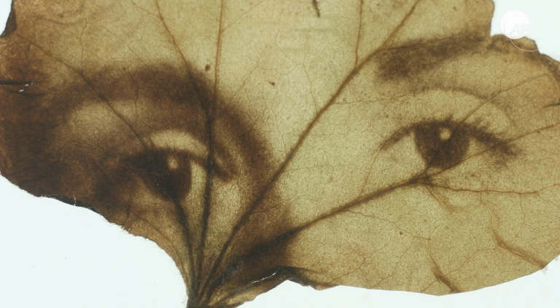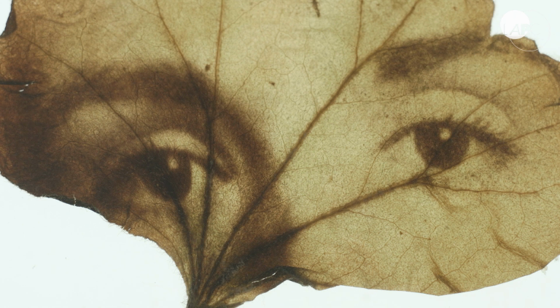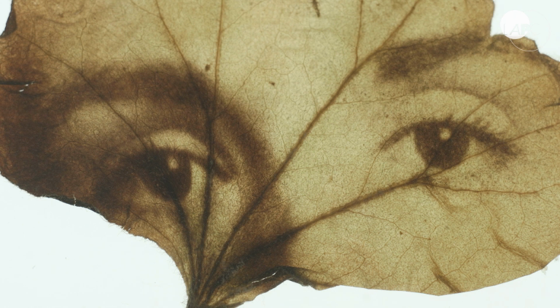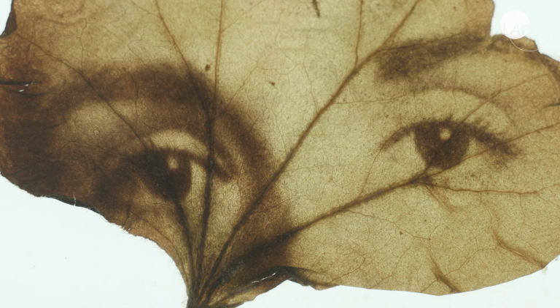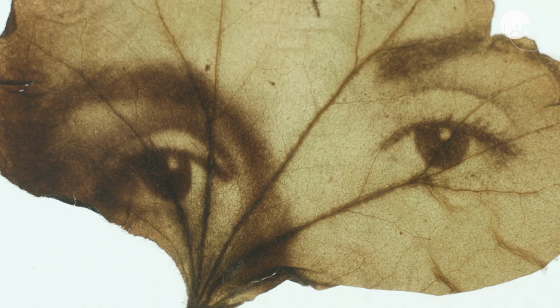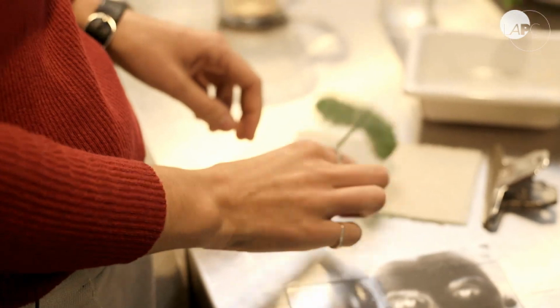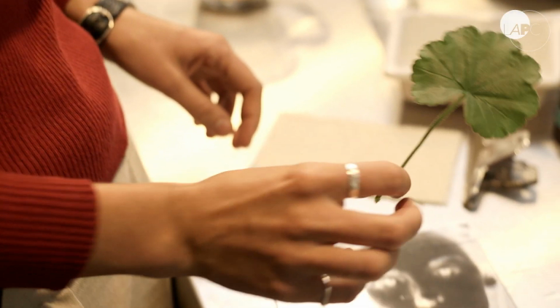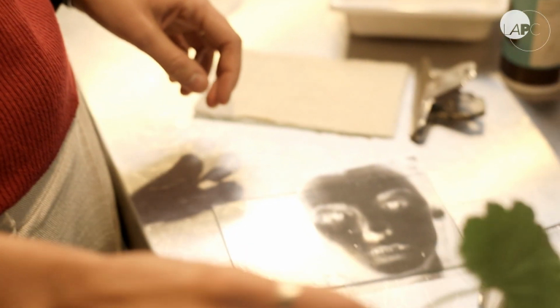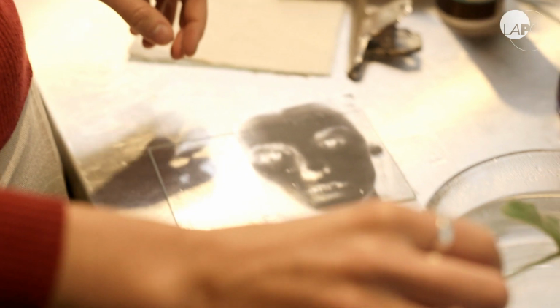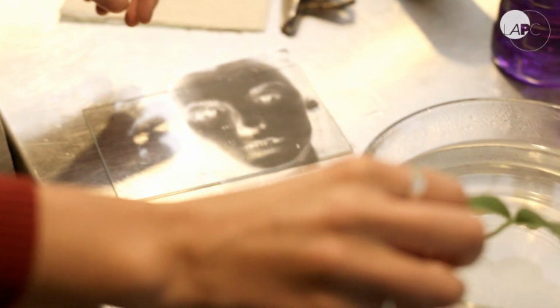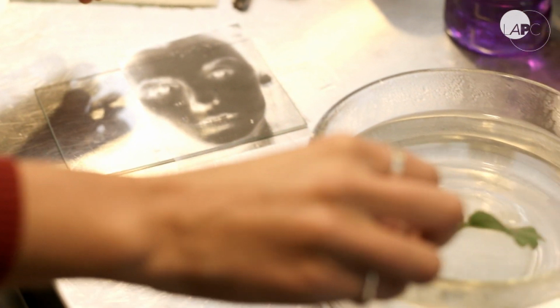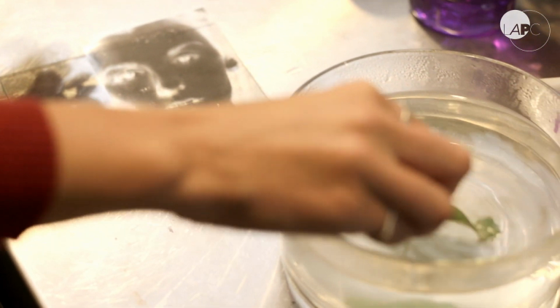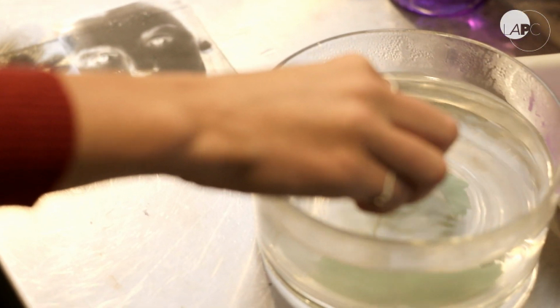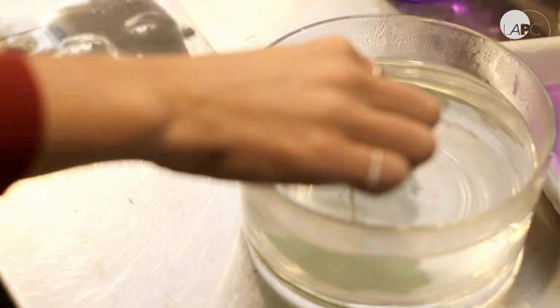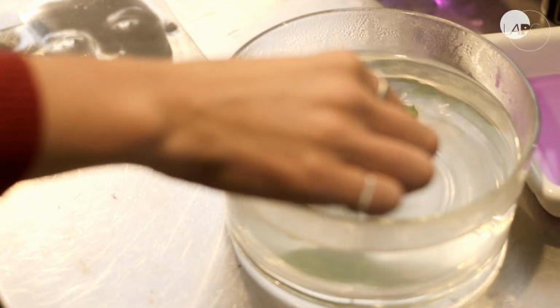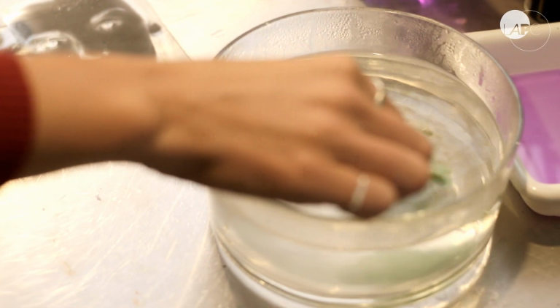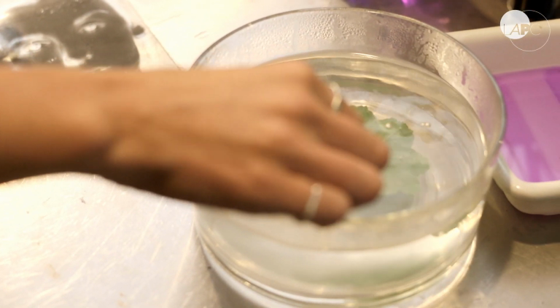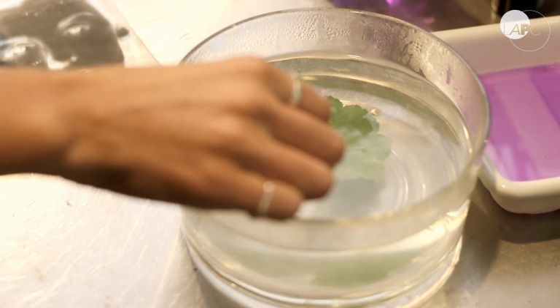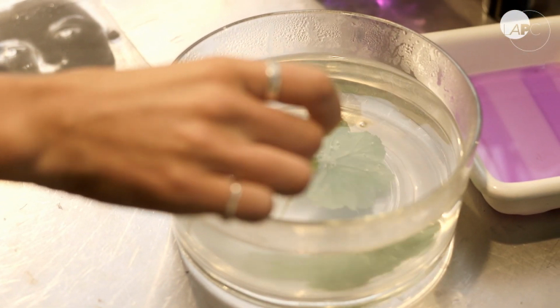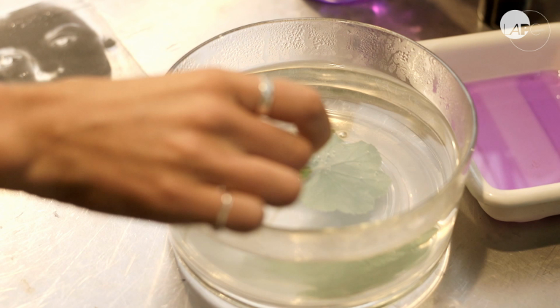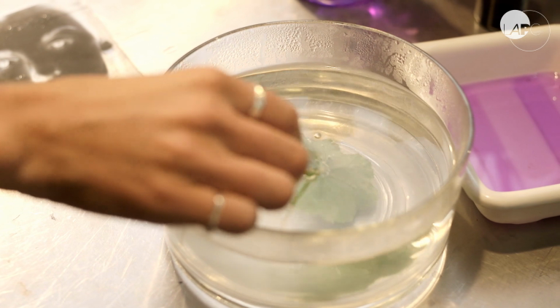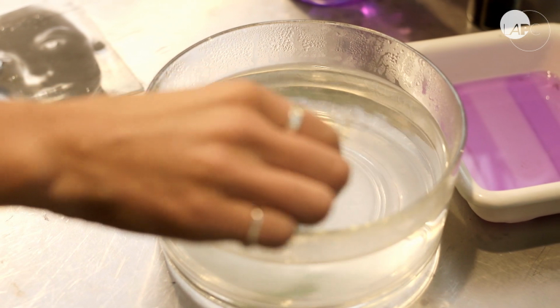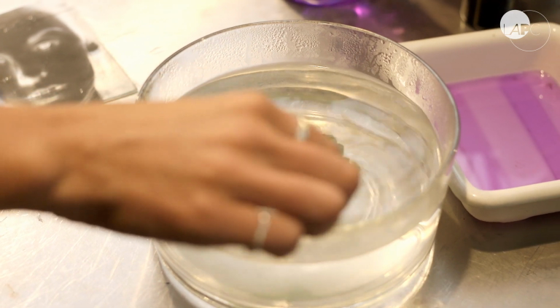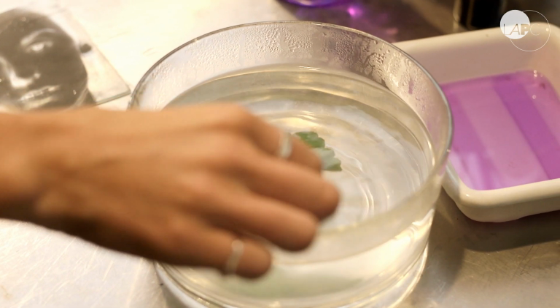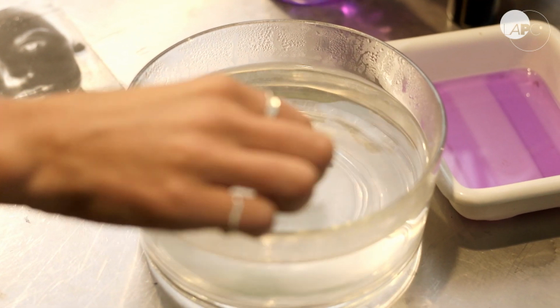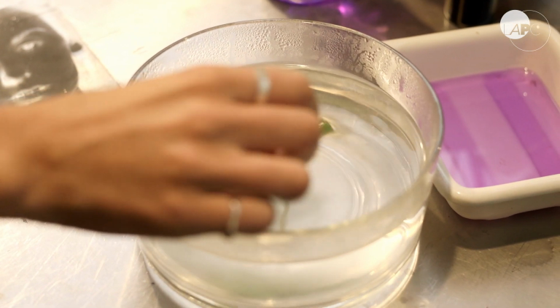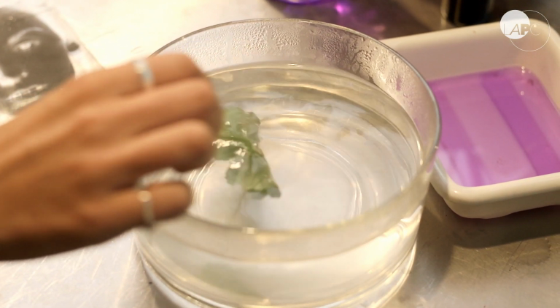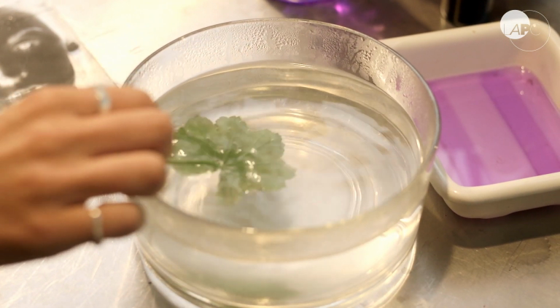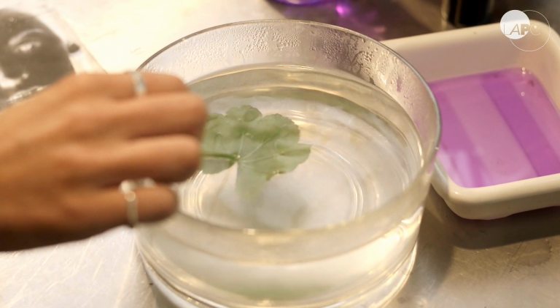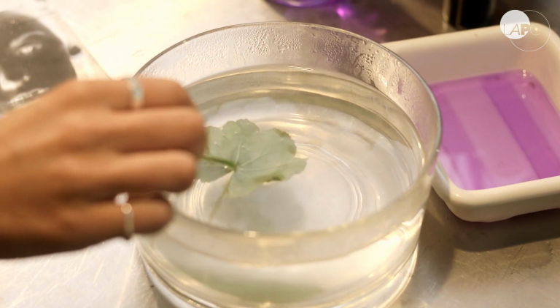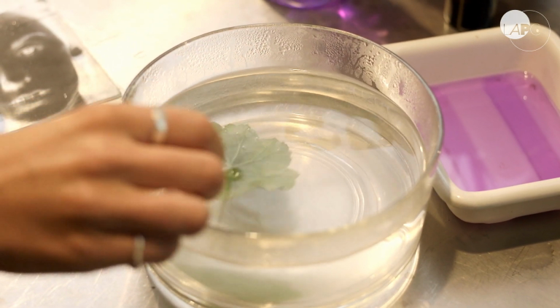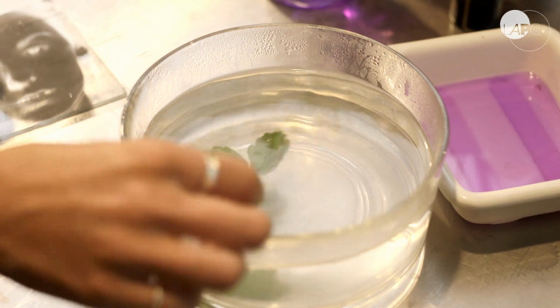The first step is to take the exposed leaf and dip it in boiling water. This kills the leaf and loosens up the cellular structure so that we can process it. You'll see the little bubbles come from the underside of the leaf.